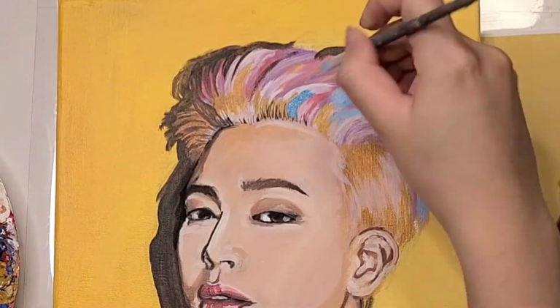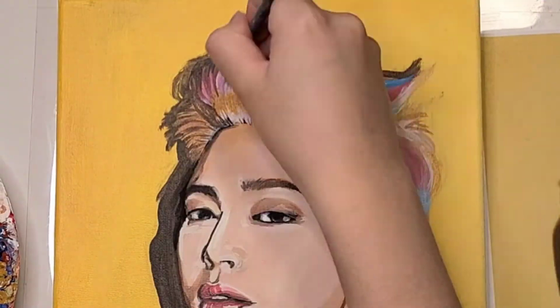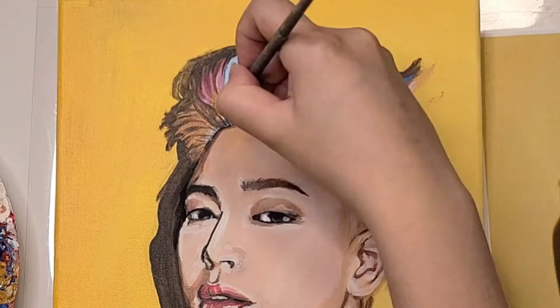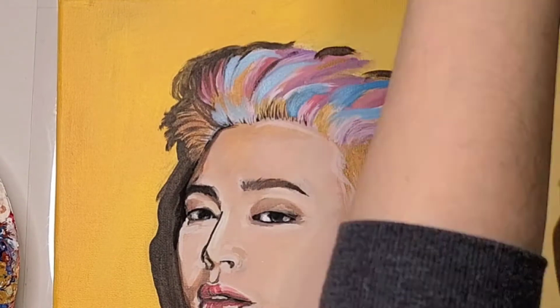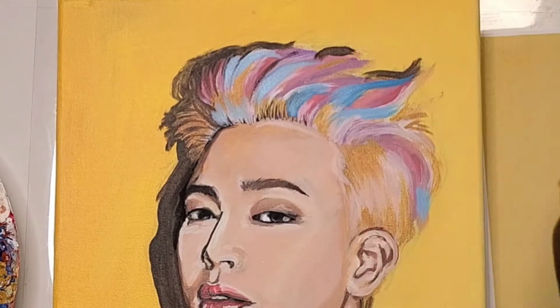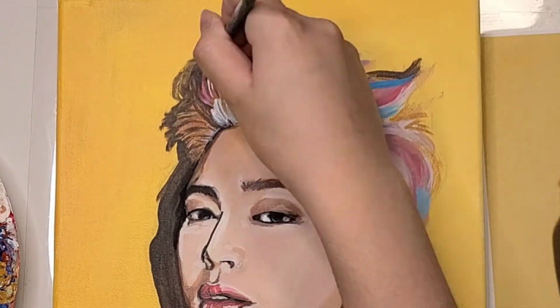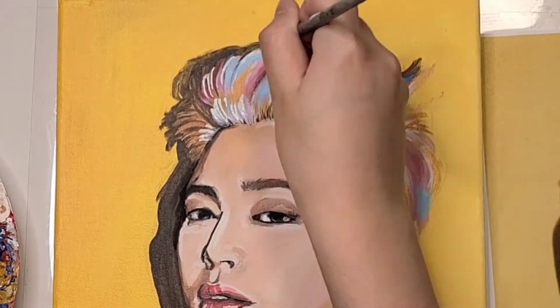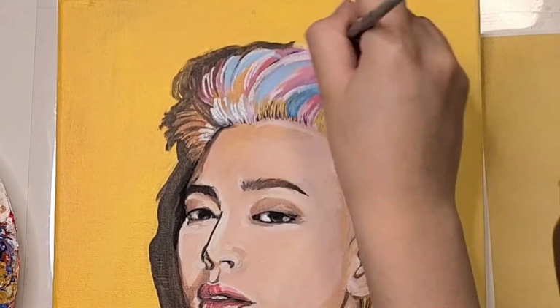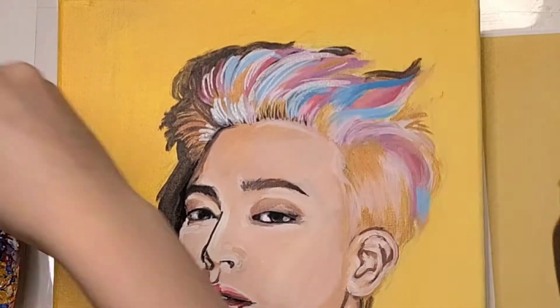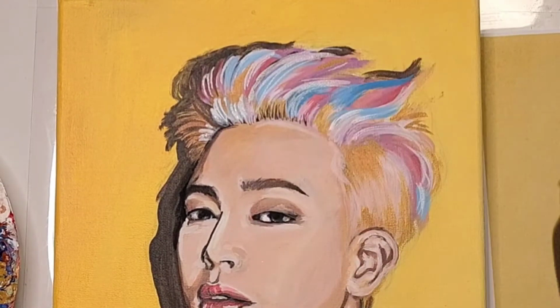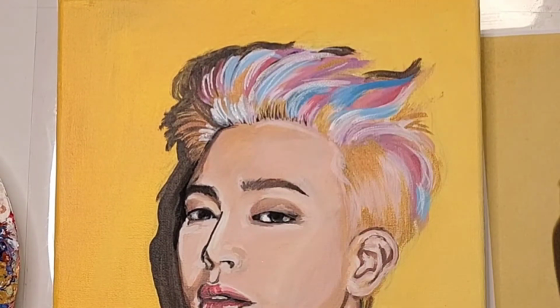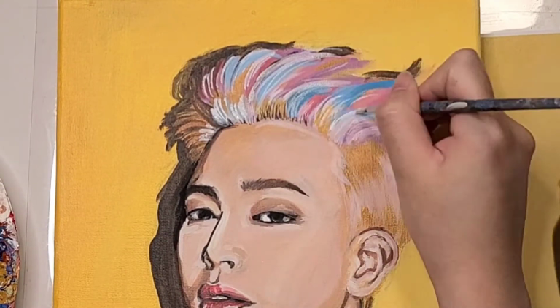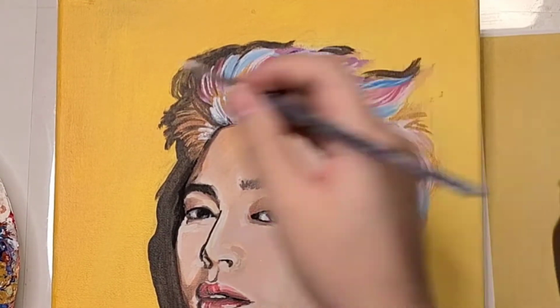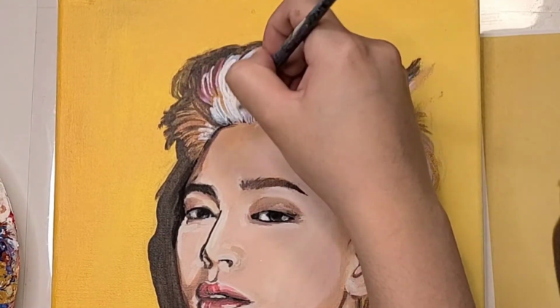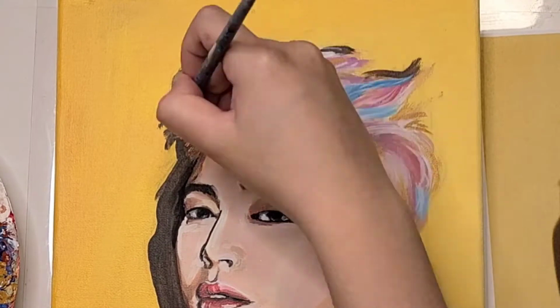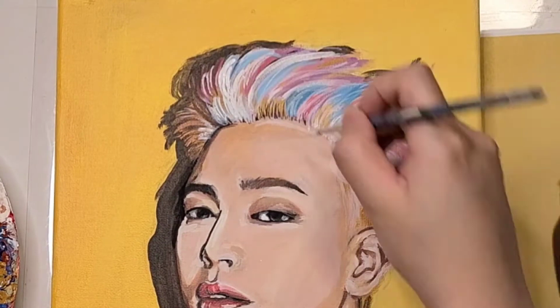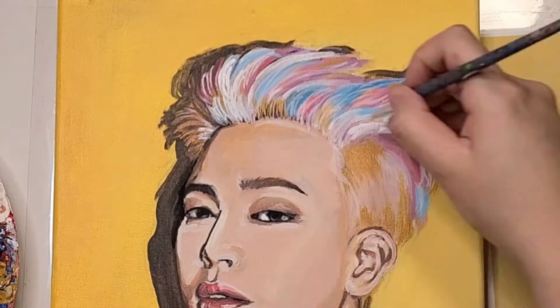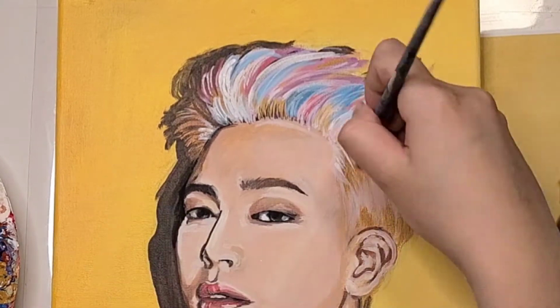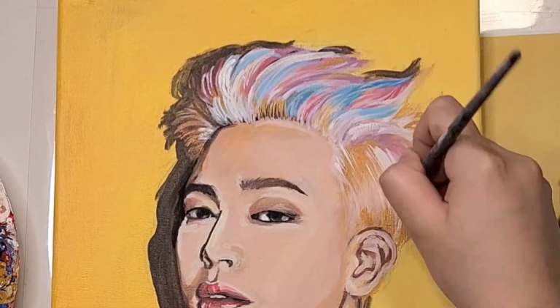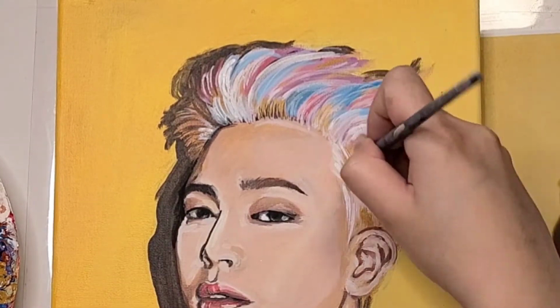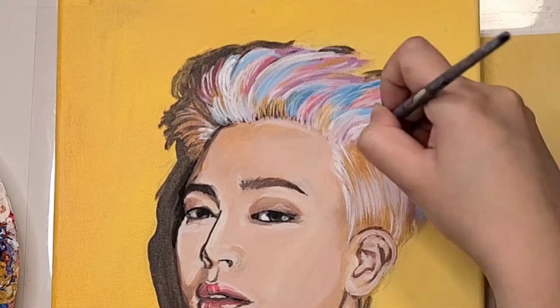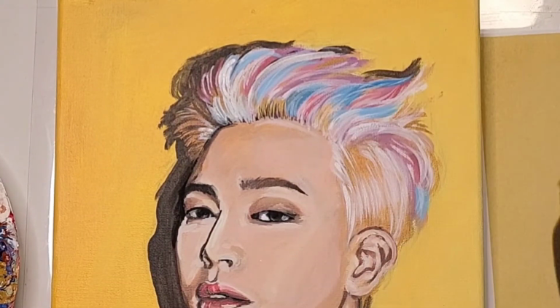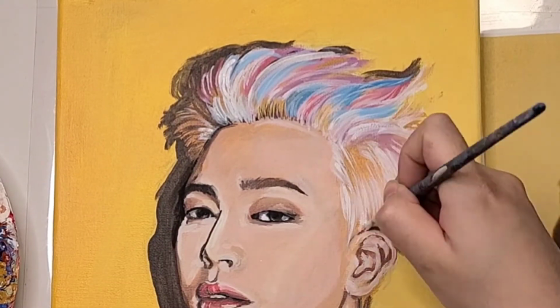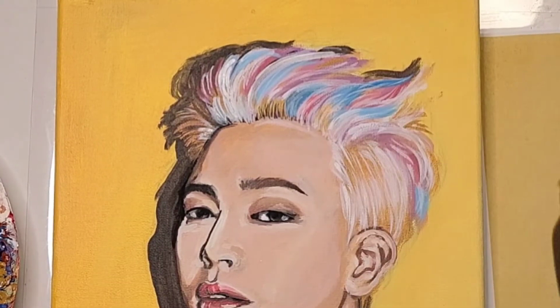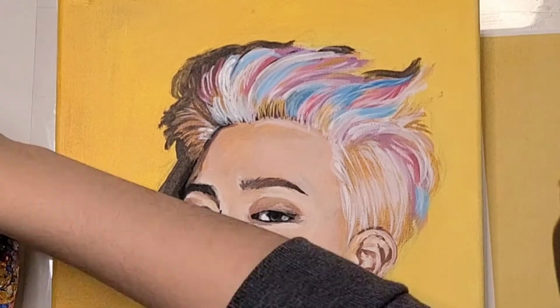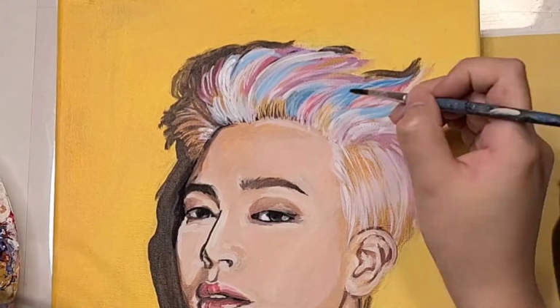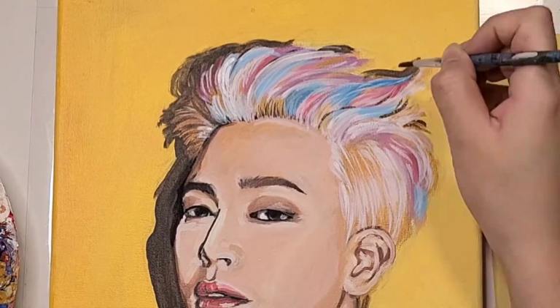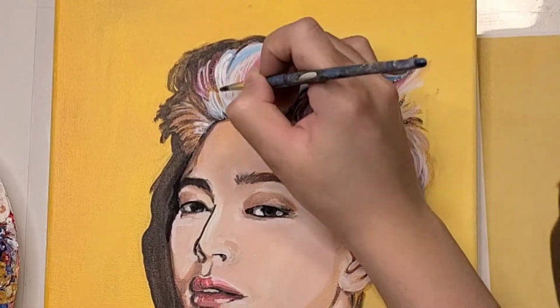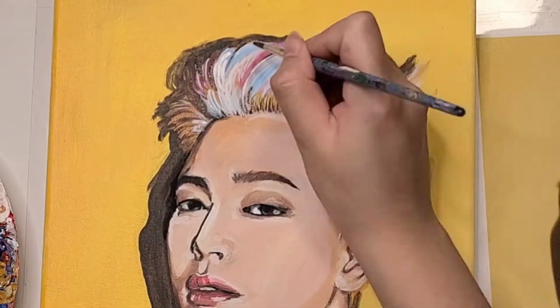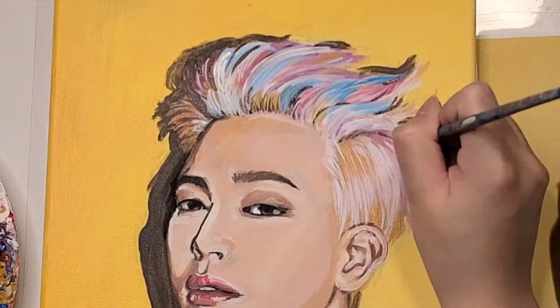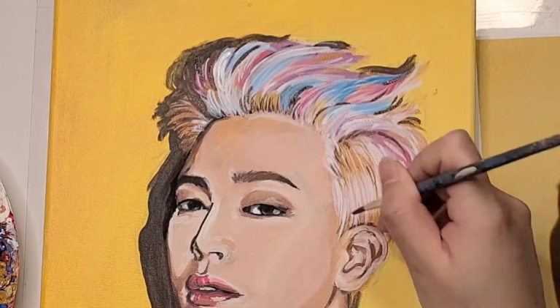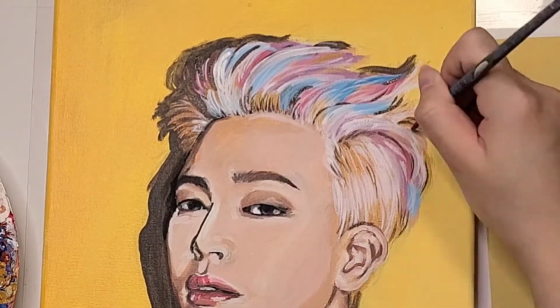For this final step, one of the things I worked on was the details of the hair. The hair is actually one of my favorite parts because there are so many colors, especially of course if they have colored hair or even just light hair in general.